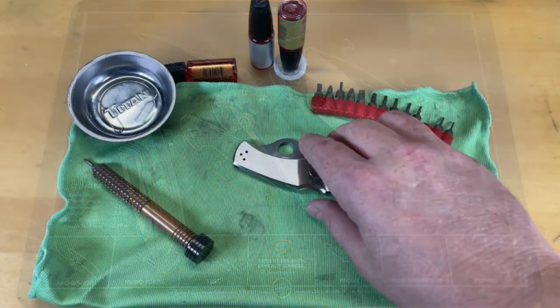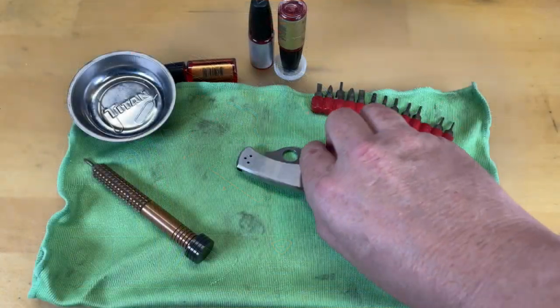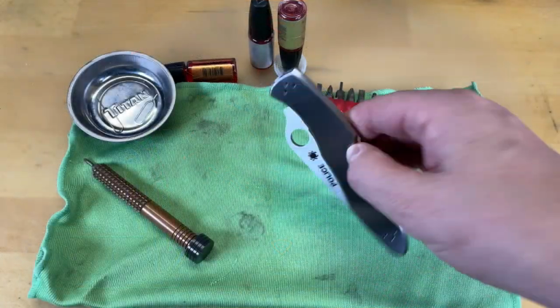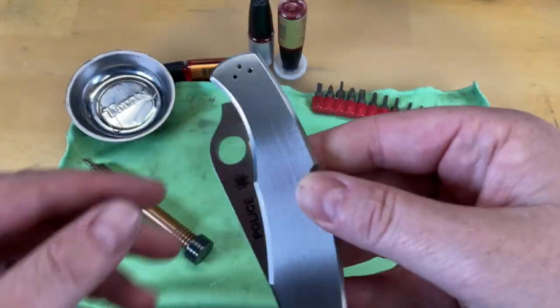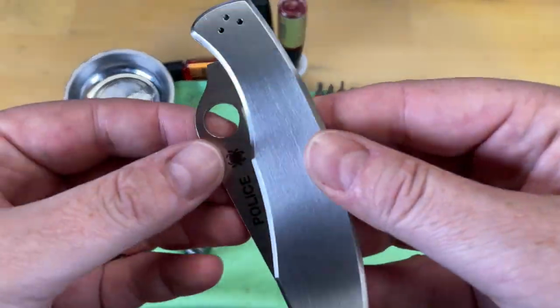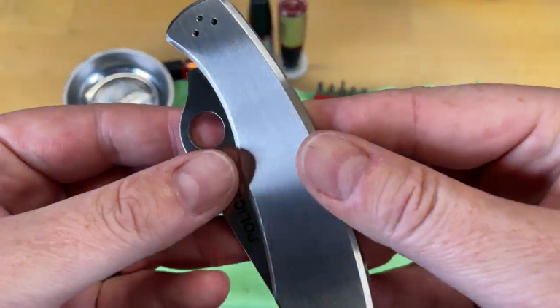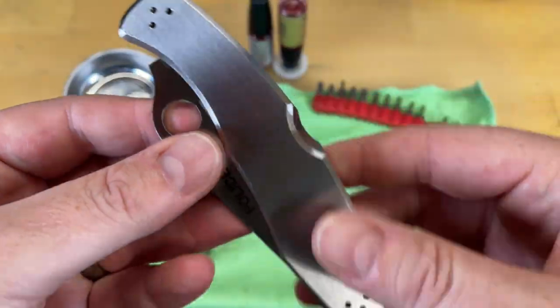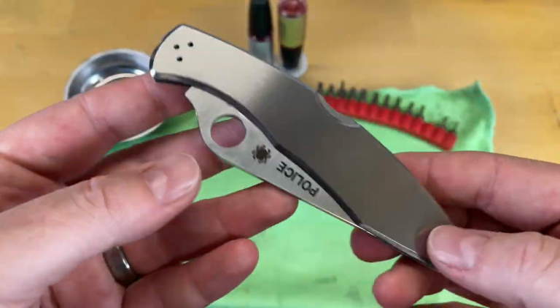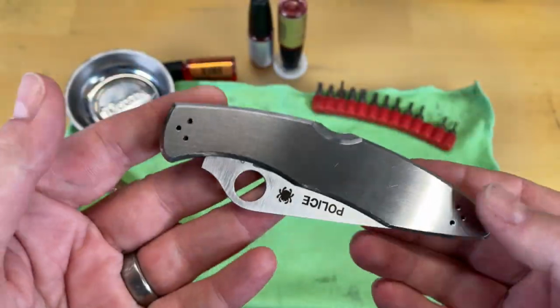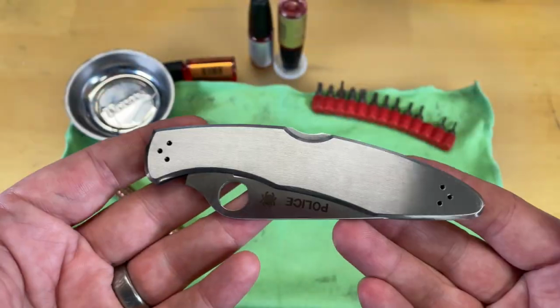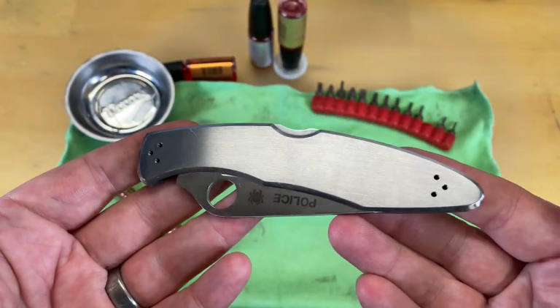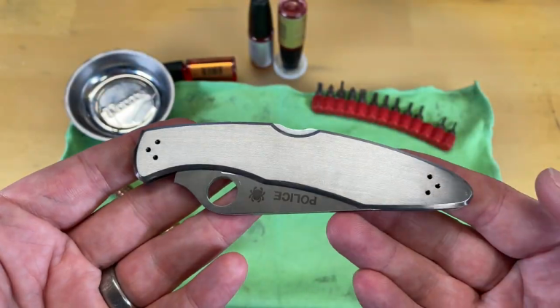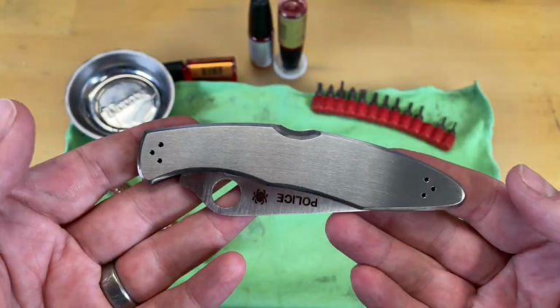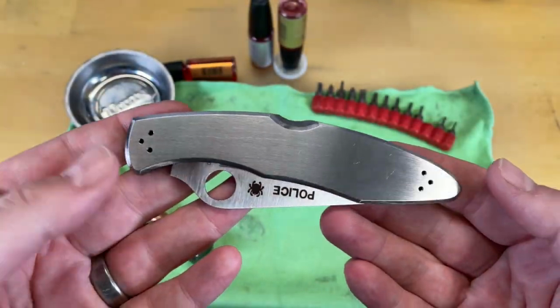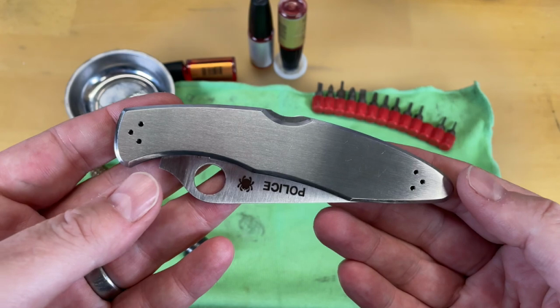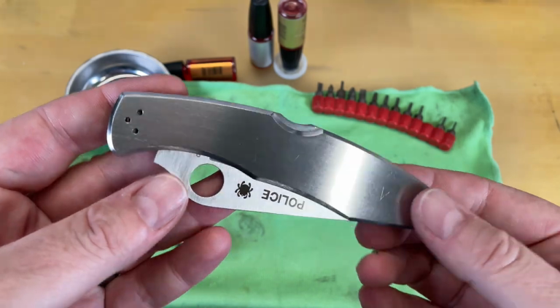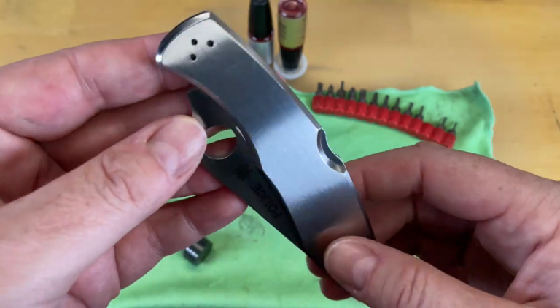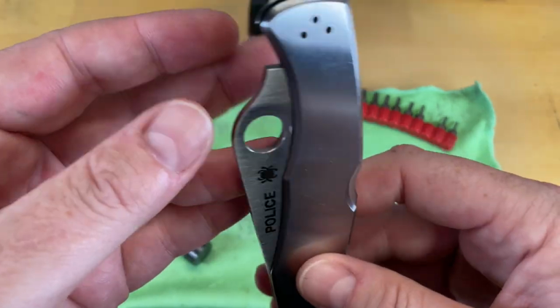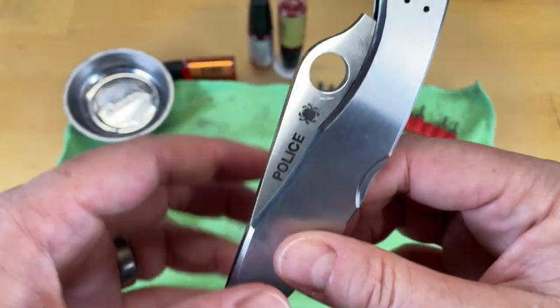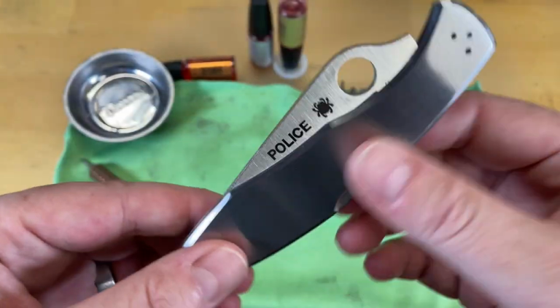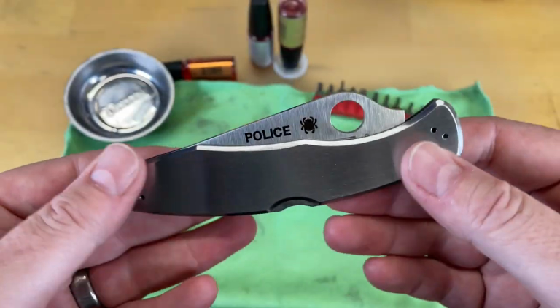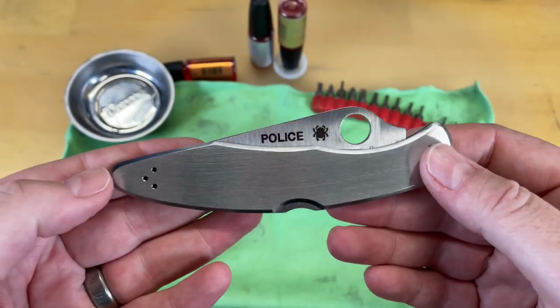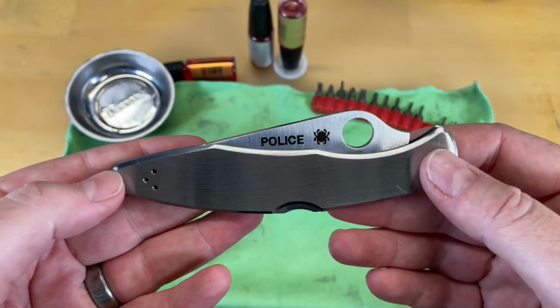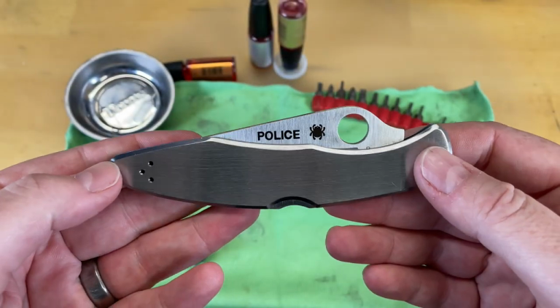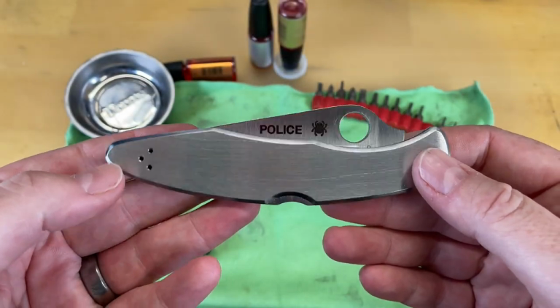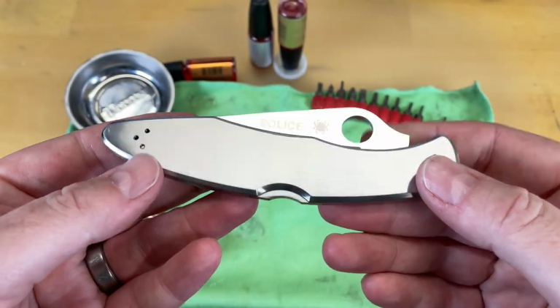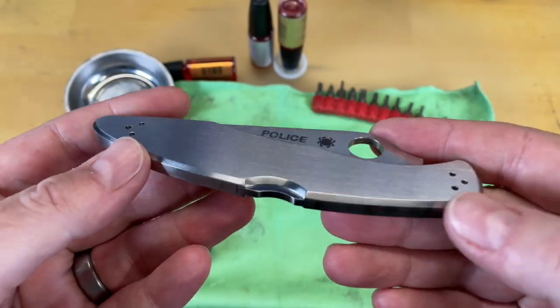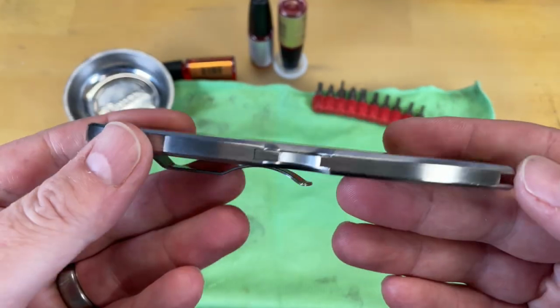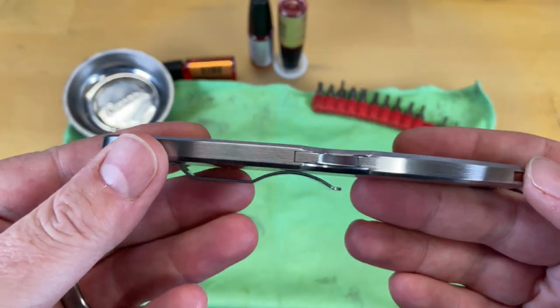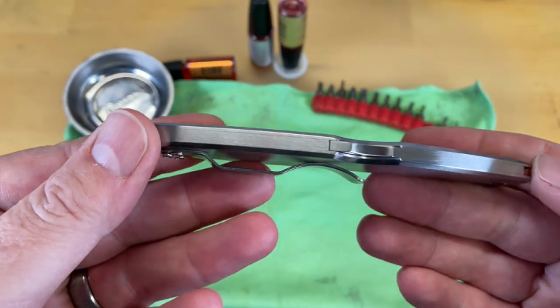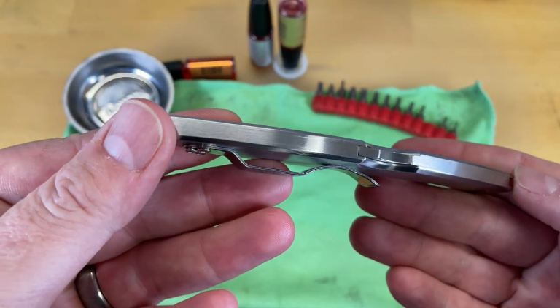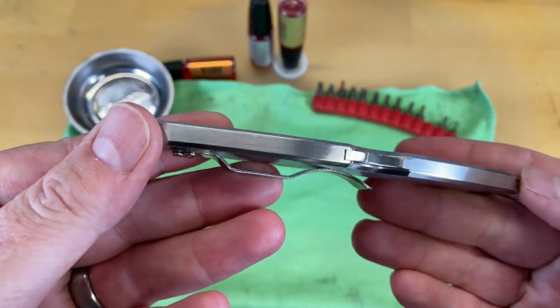Like I said, this knife you can't take apart really, because it is press fit. So there's no way to take this knife apart to get to the internal workings.